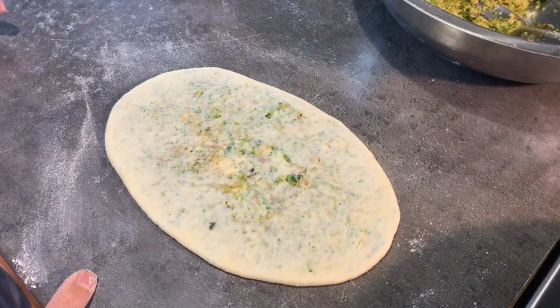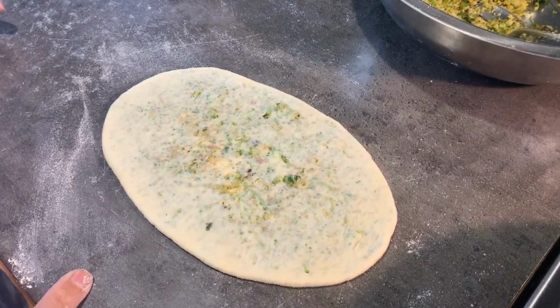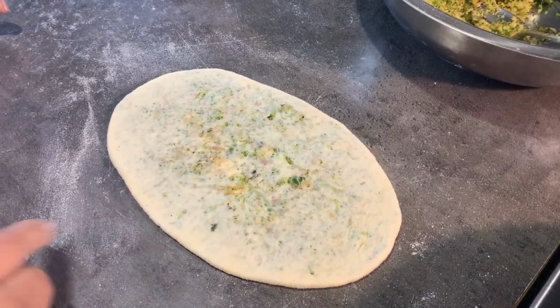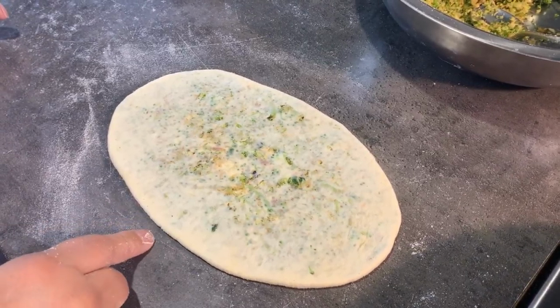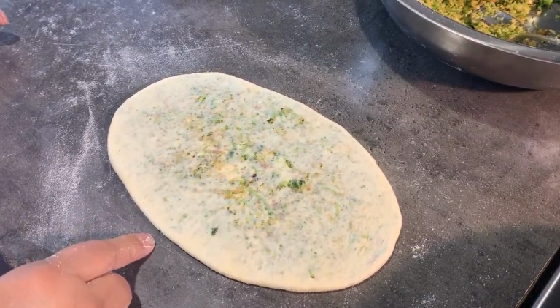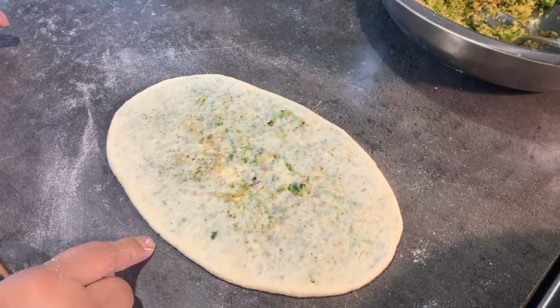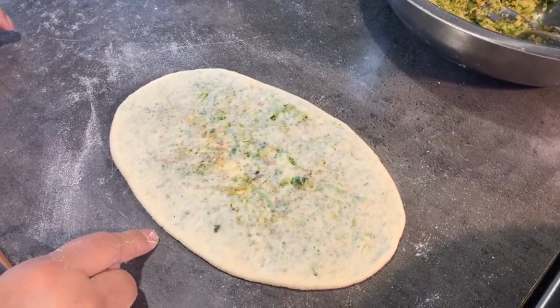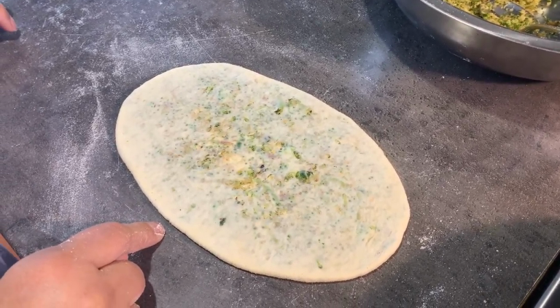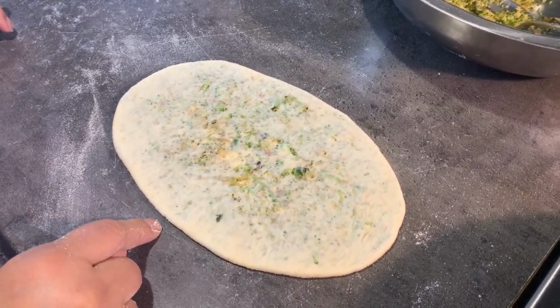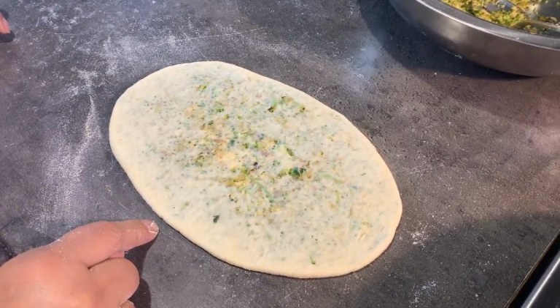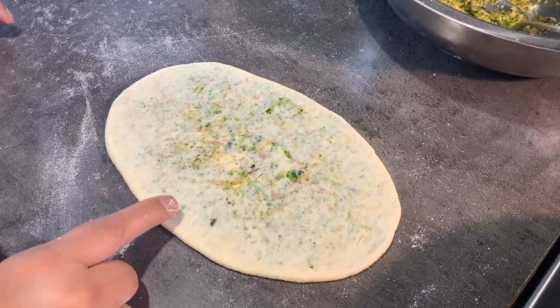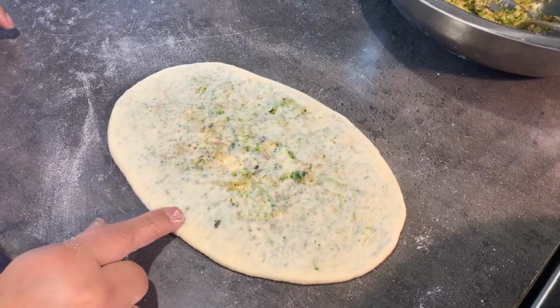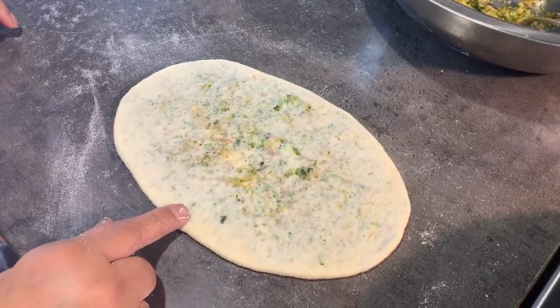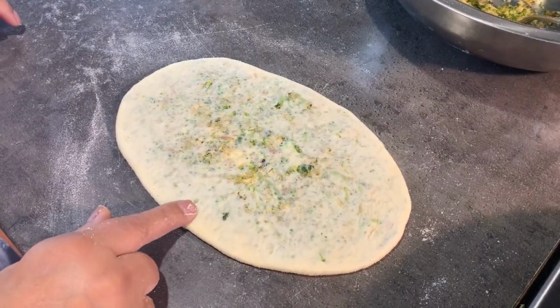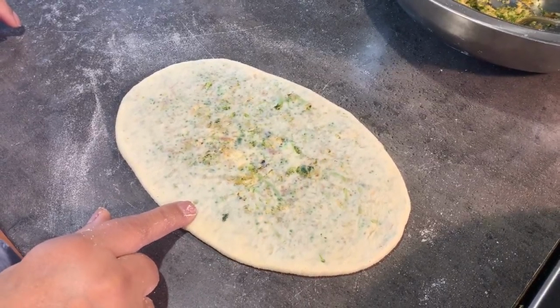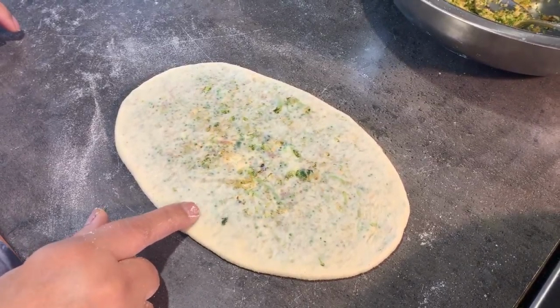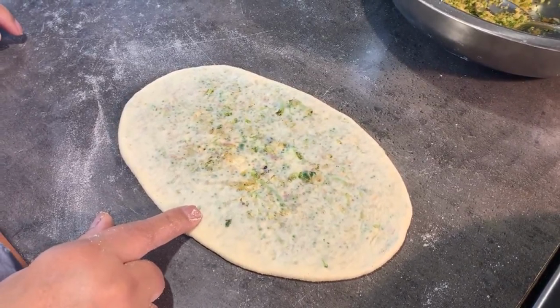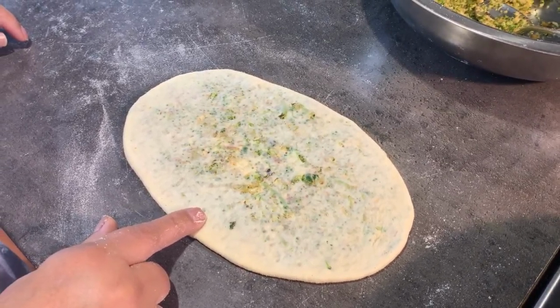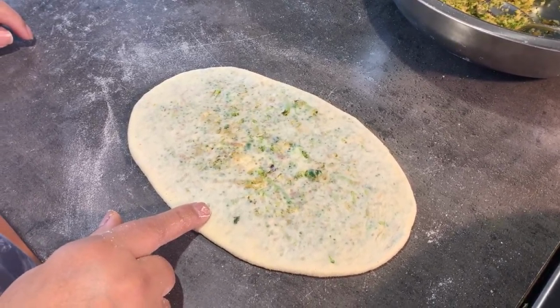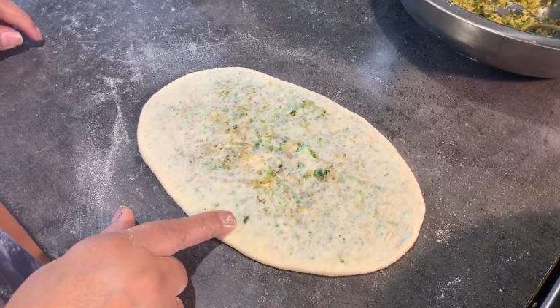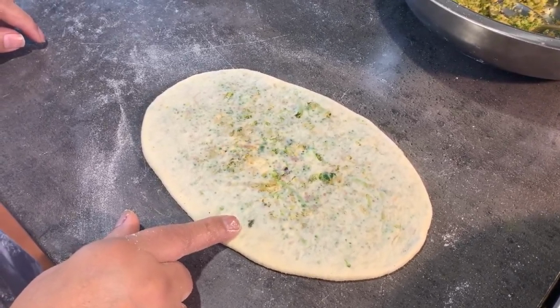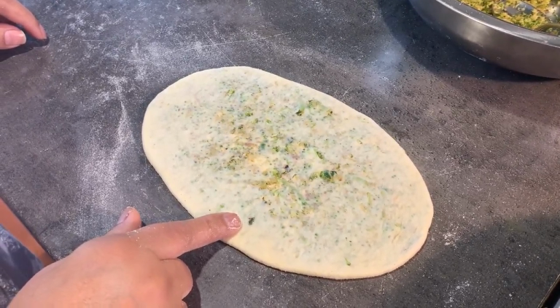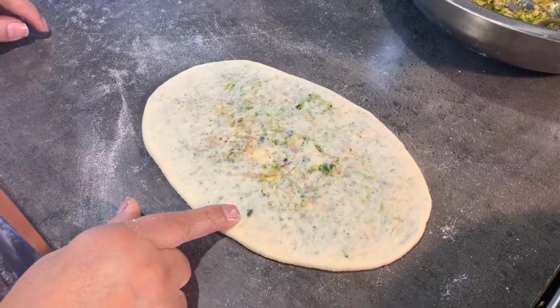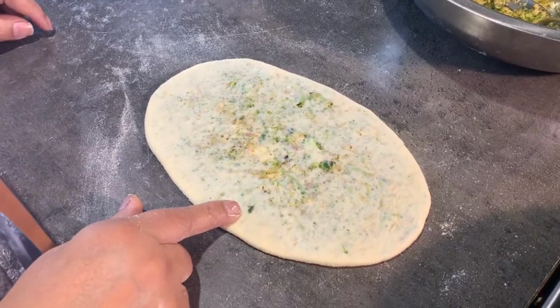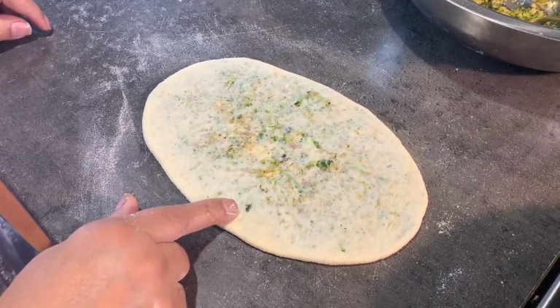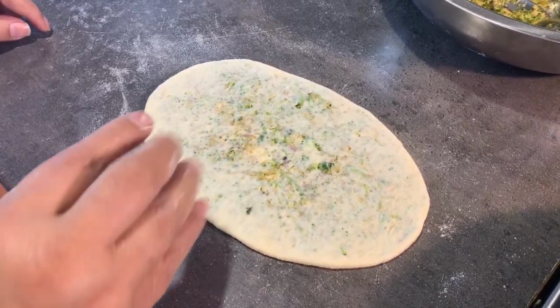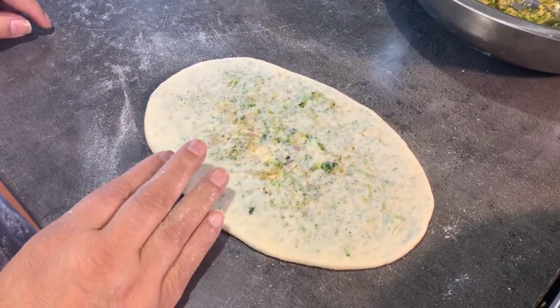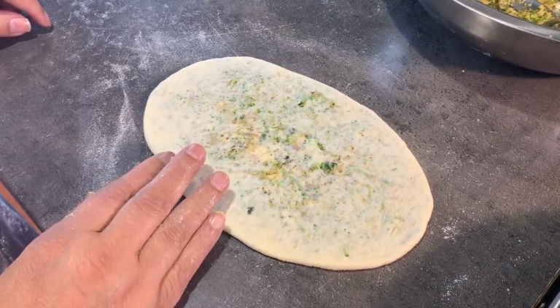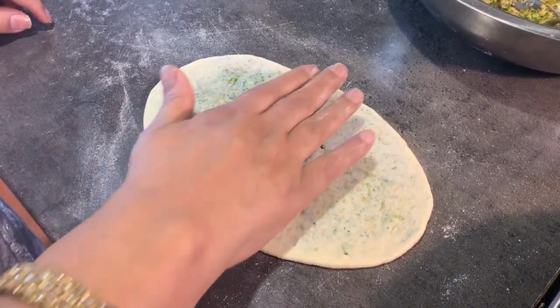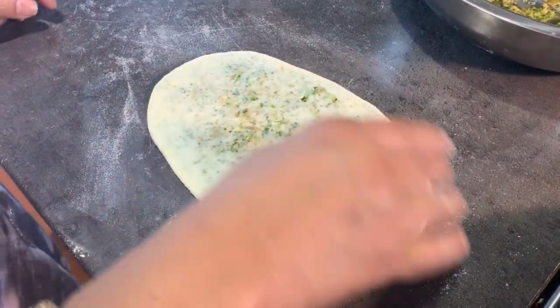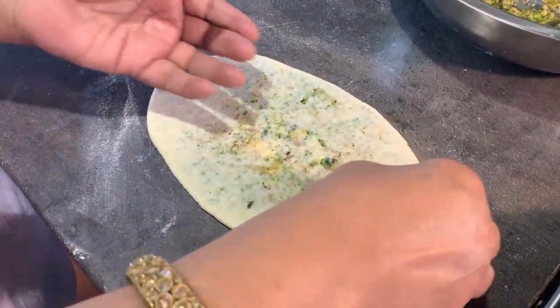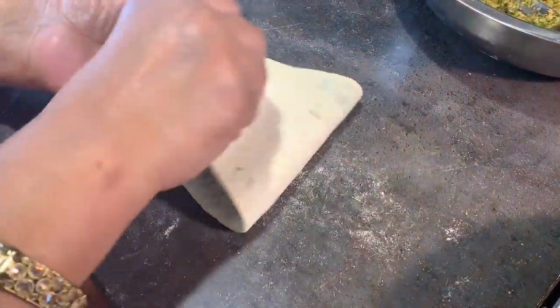Hi guys, I'm showing you one stuffed naan. This was from leftover dough that I had. I just made a small round like I would make for a paratha, filled it with the broccoli filling, and applied the plain flour so that I could easily roll it without it sticking at the bottom.